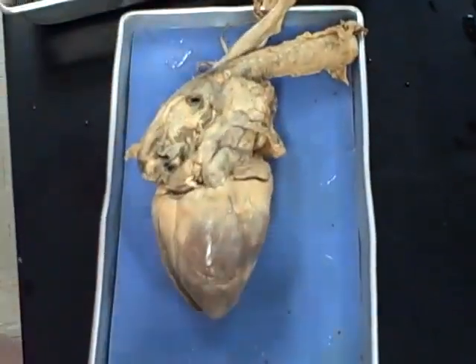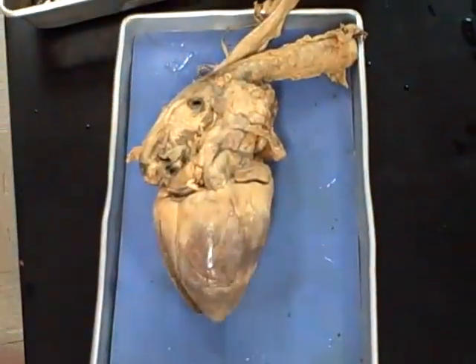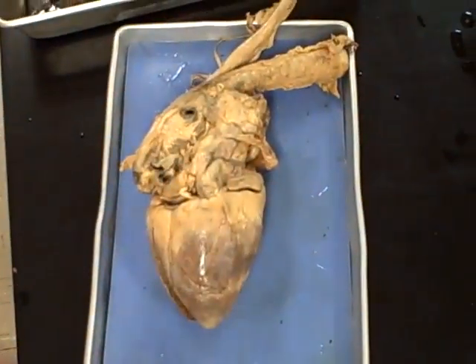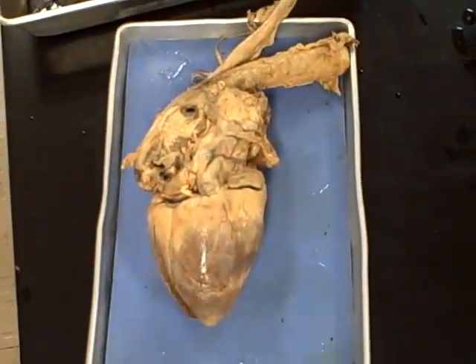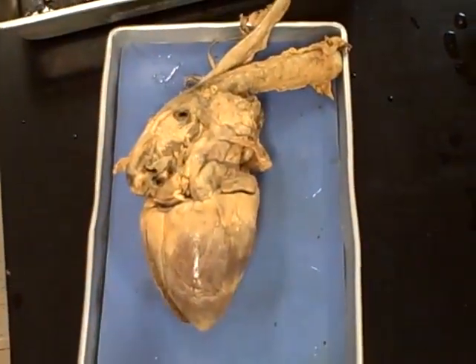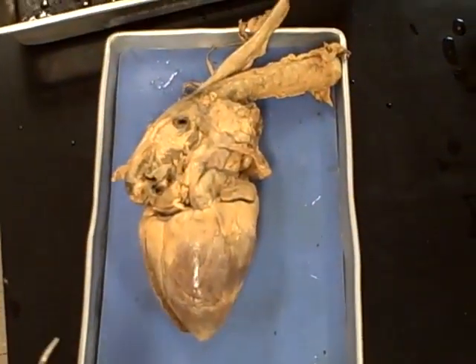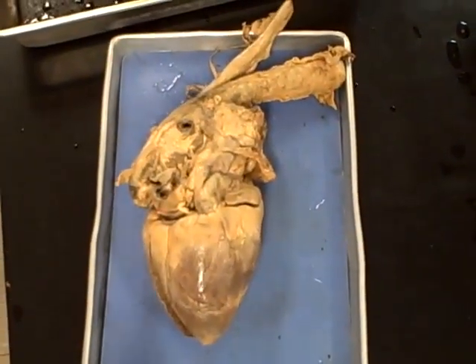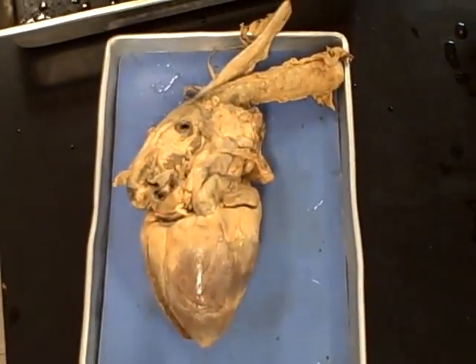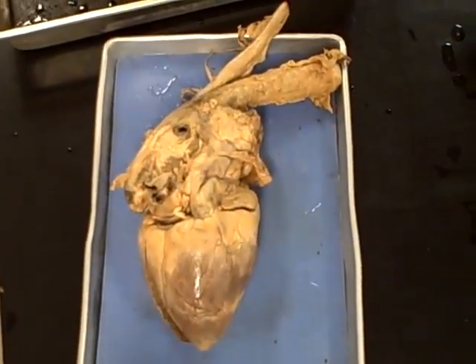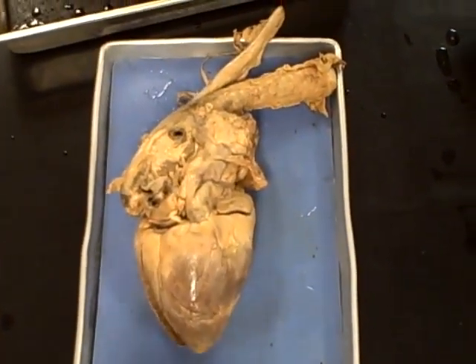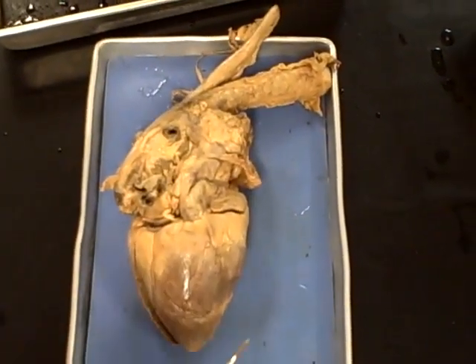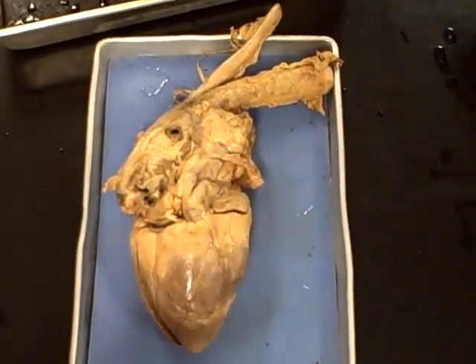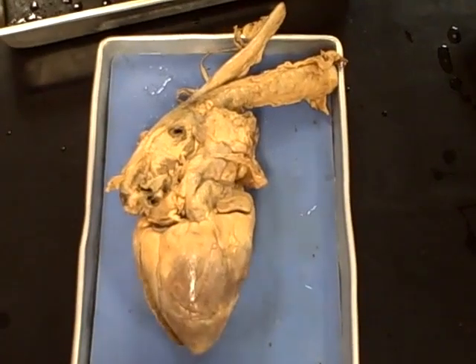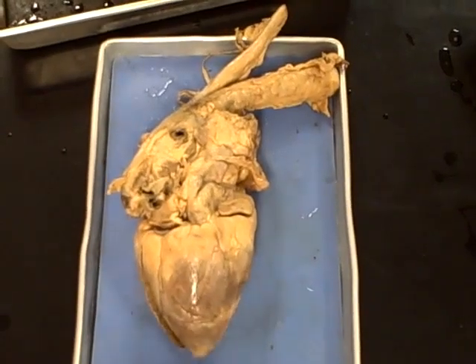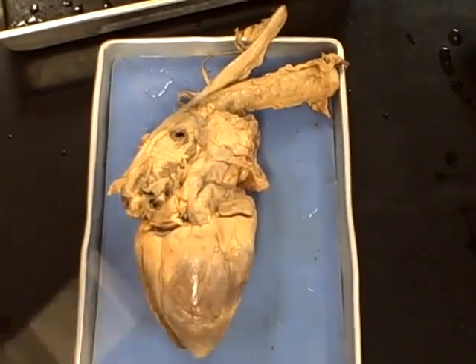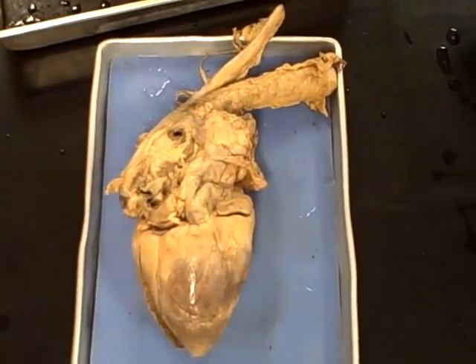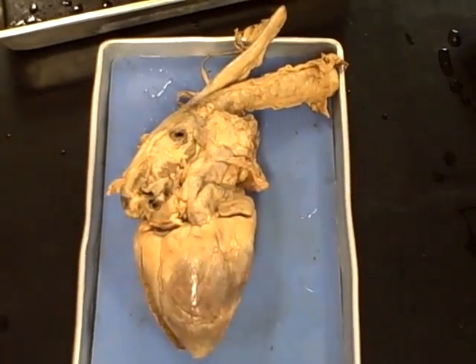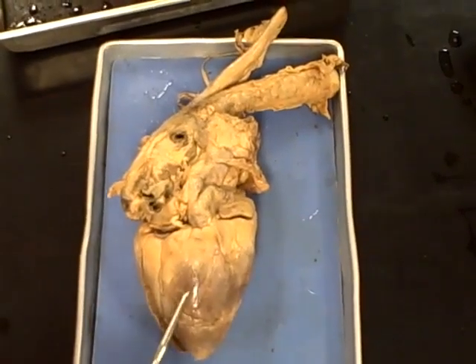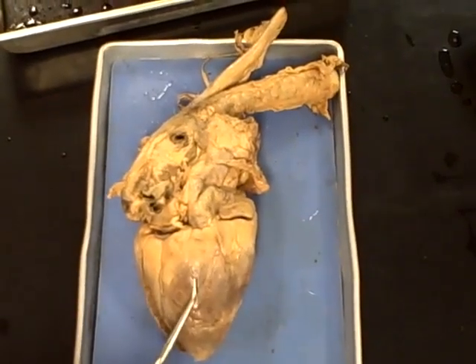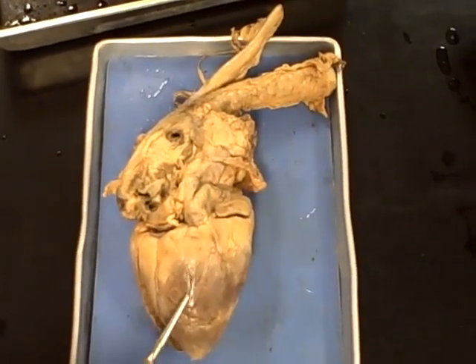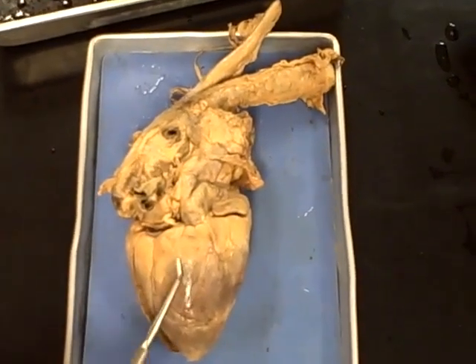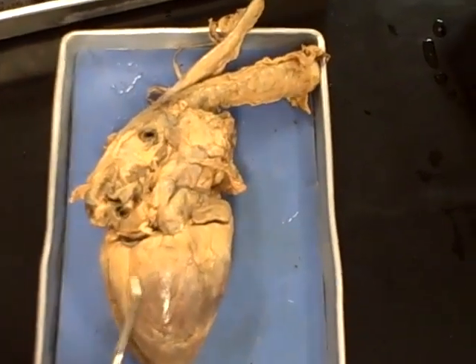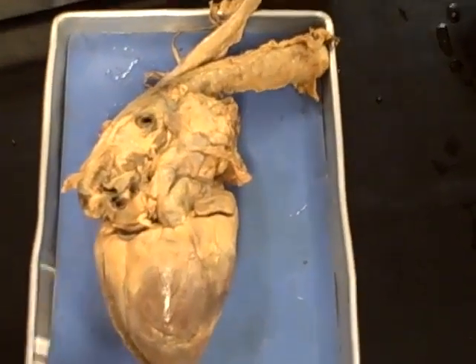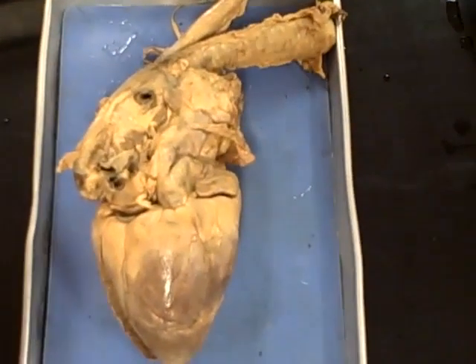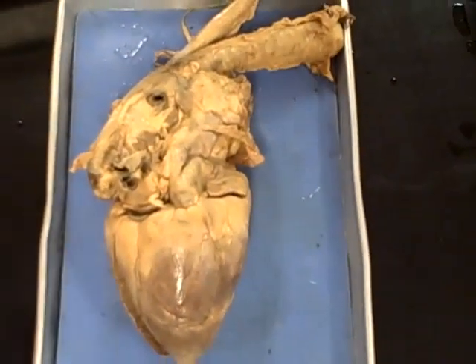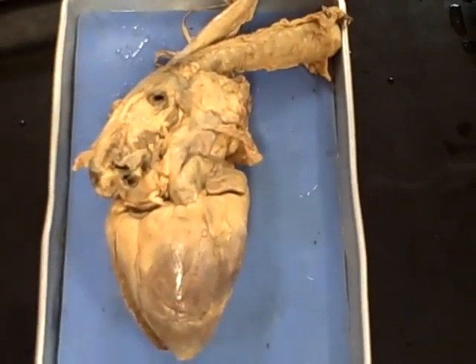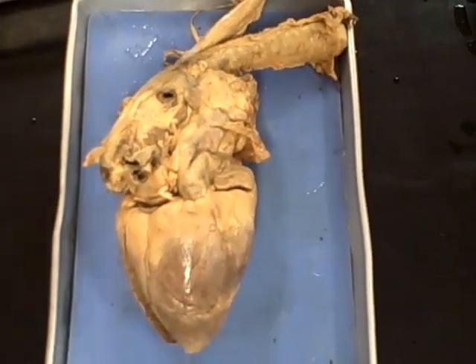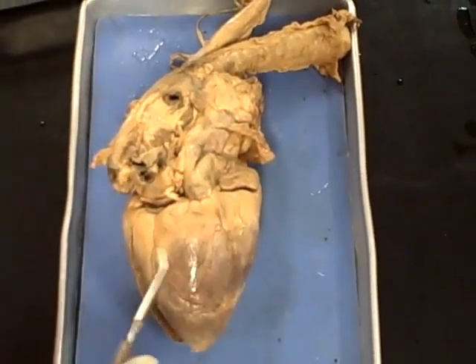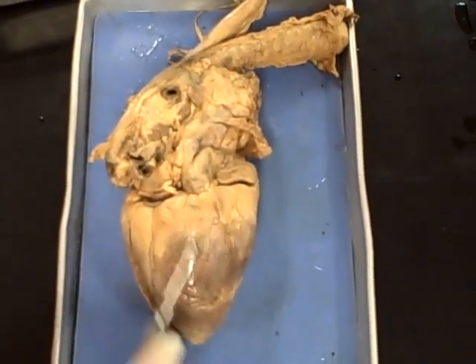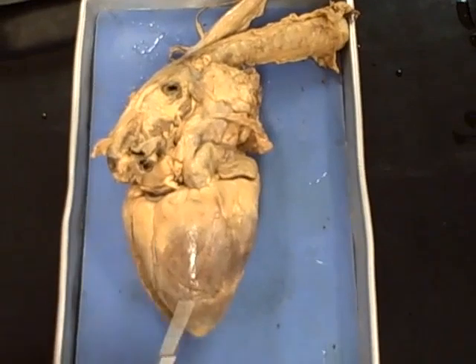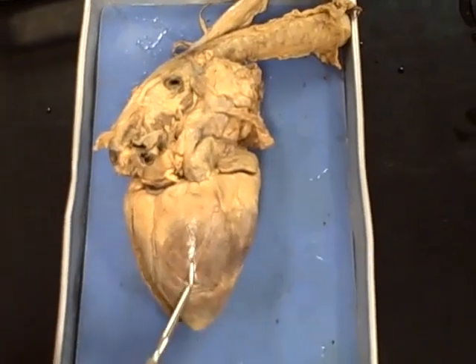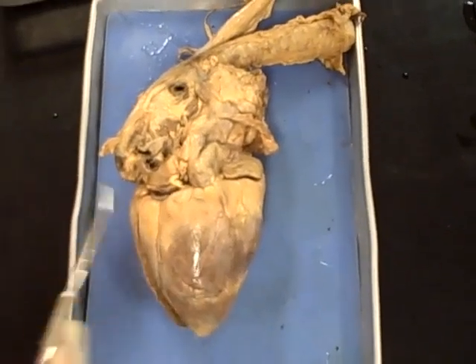Your serous membranes are just simple squamous, which would include any of your visceral pleuras or your visceral pericardium.